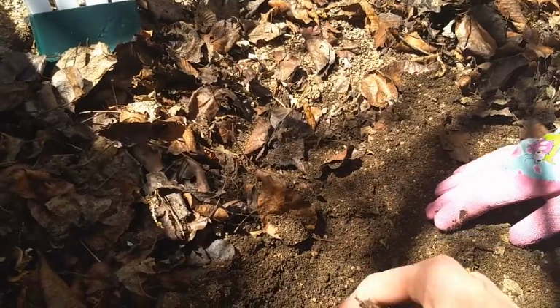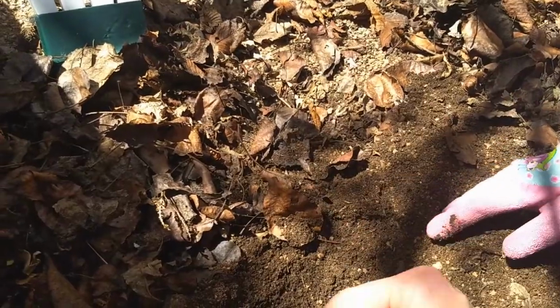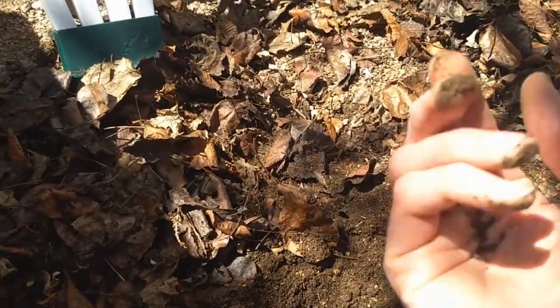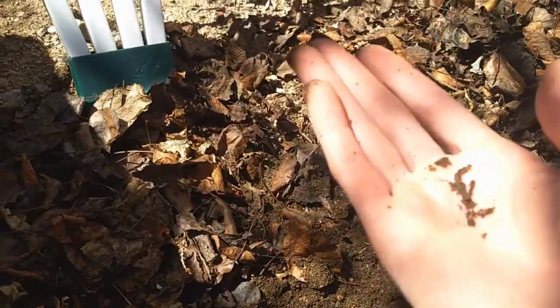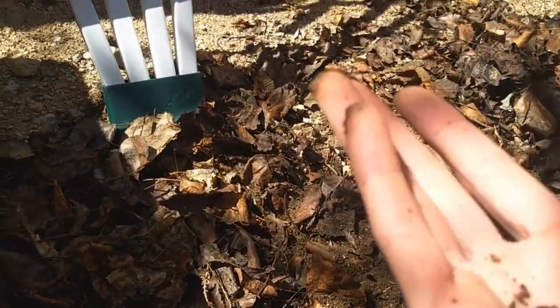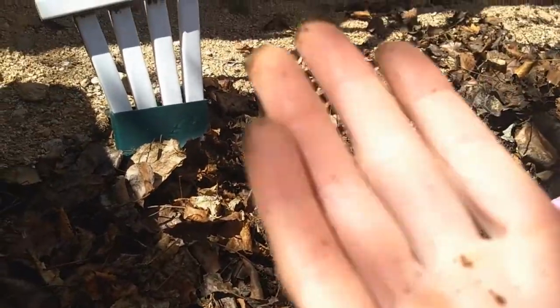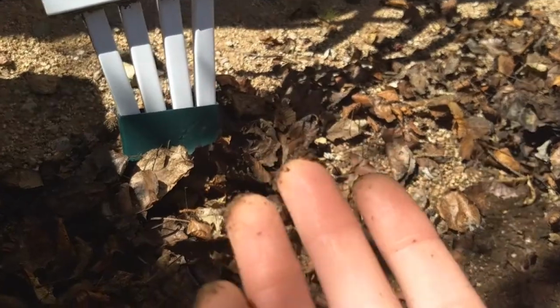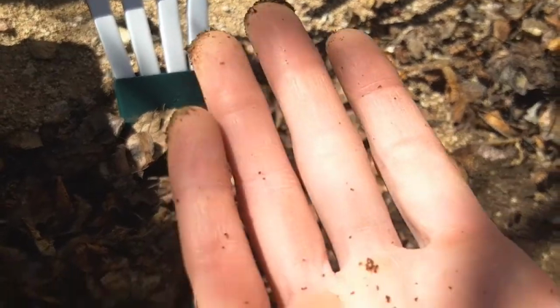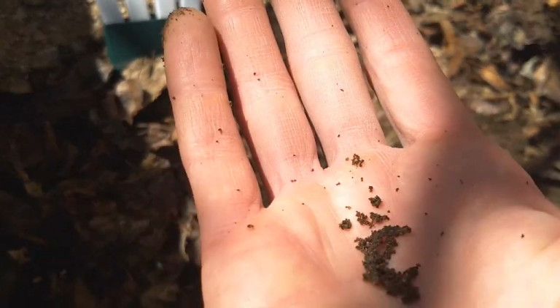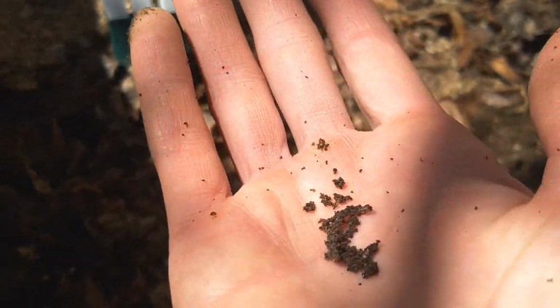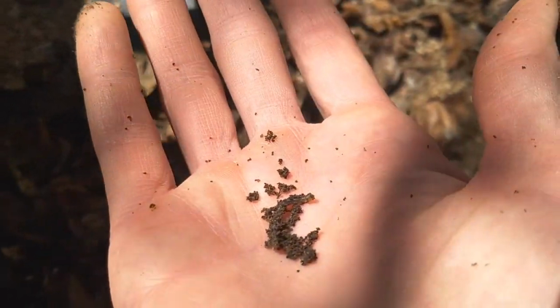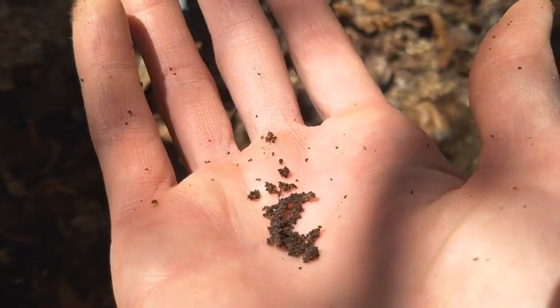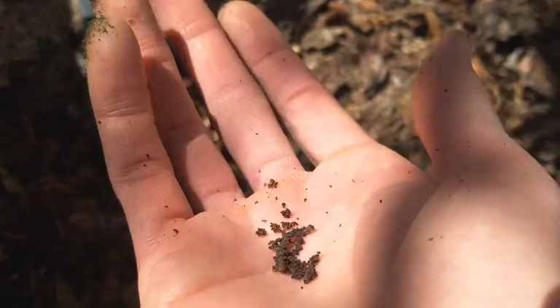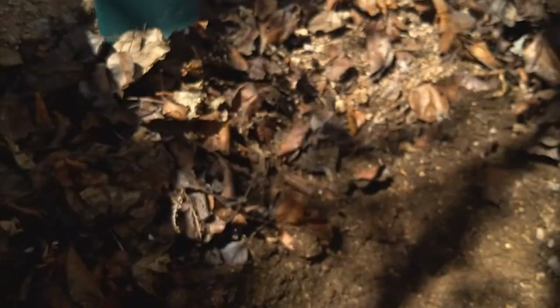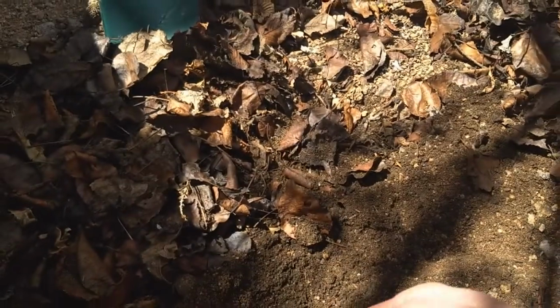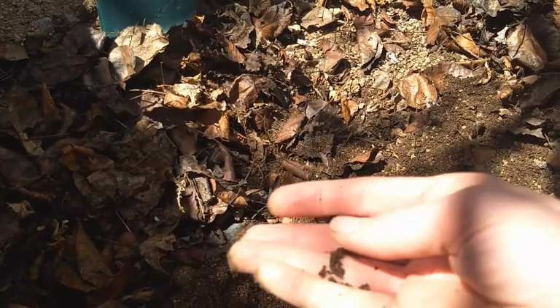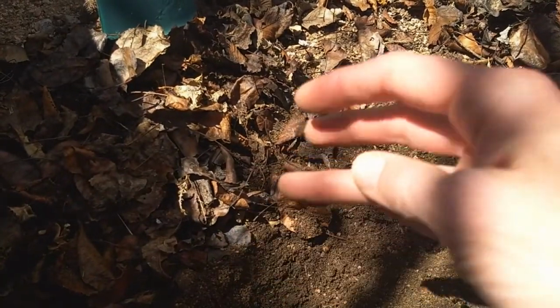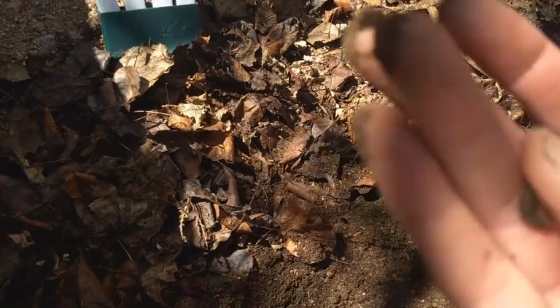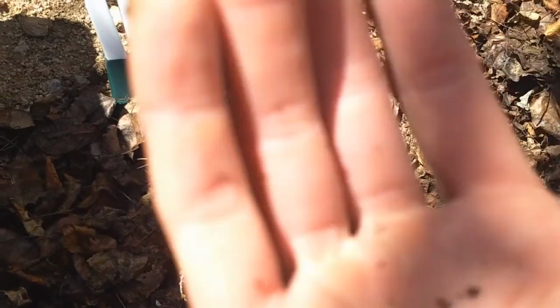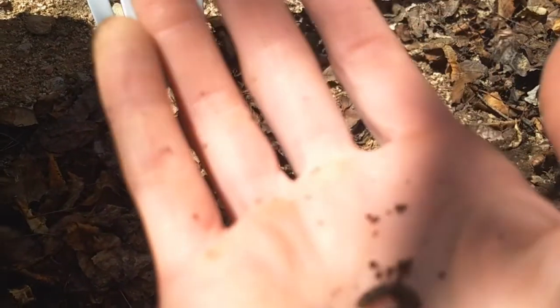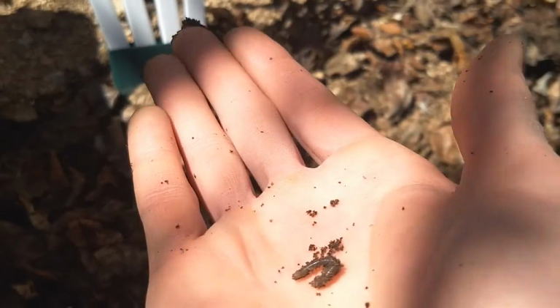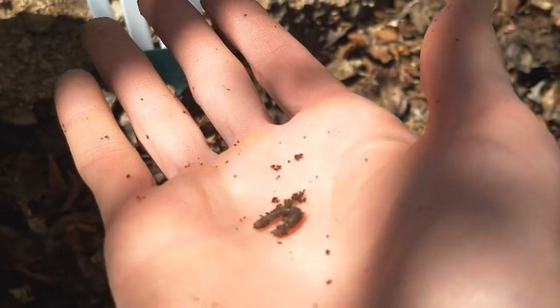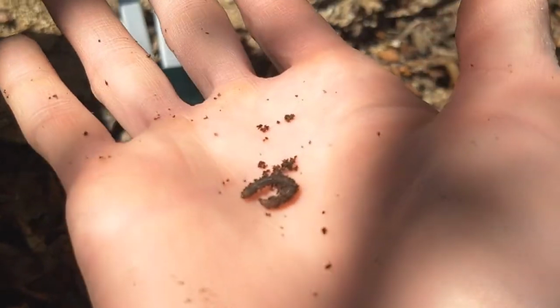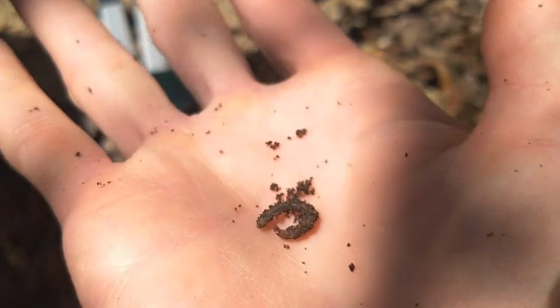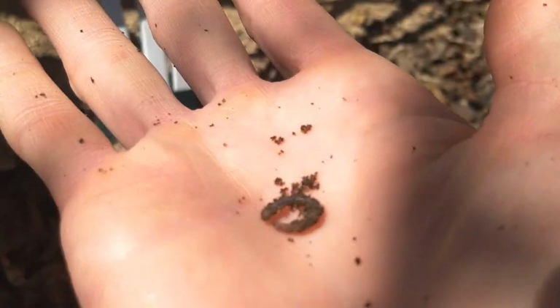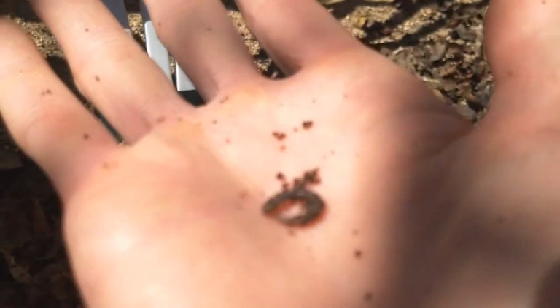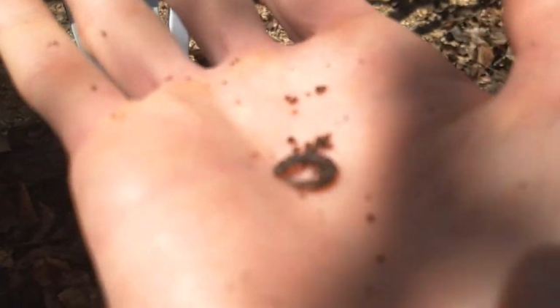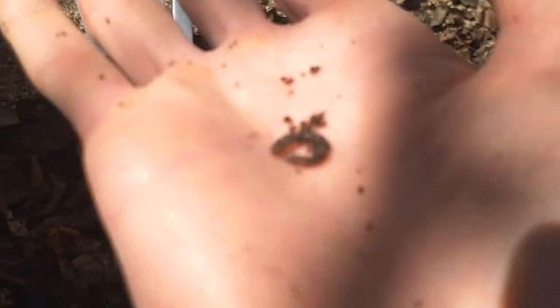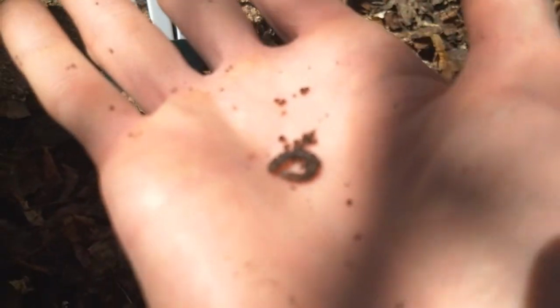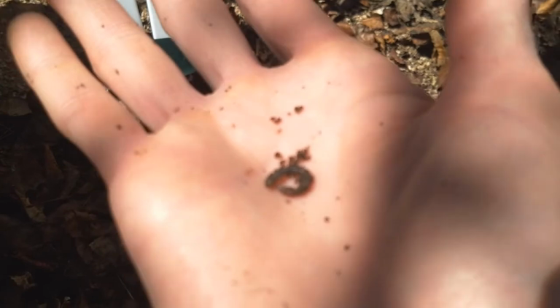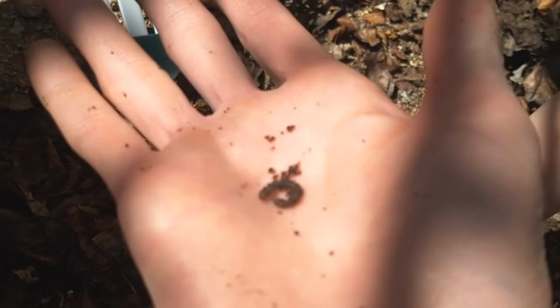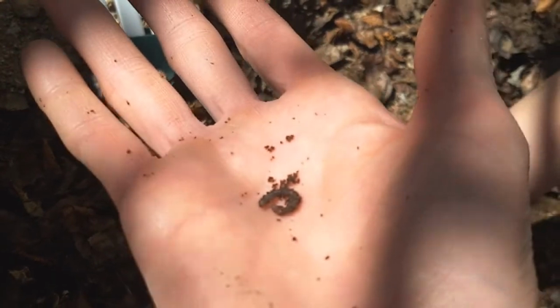Here's something interesting — this is an earthworm. Earthworms also eat decaying plant matter, just like the pill bugs. So I think we're on the right track.